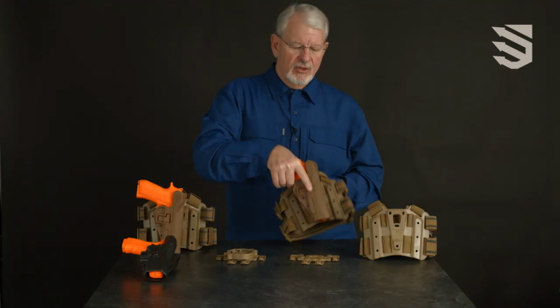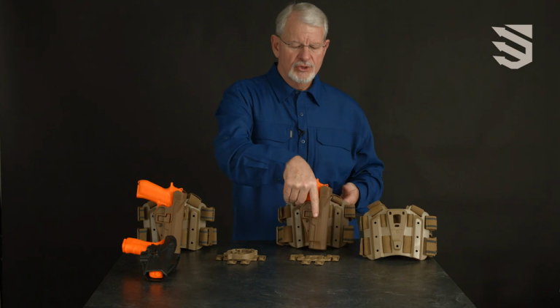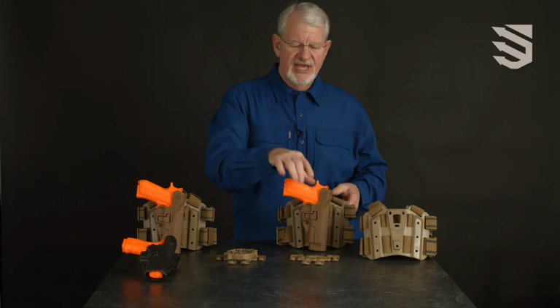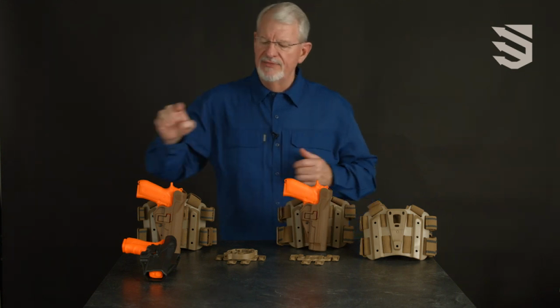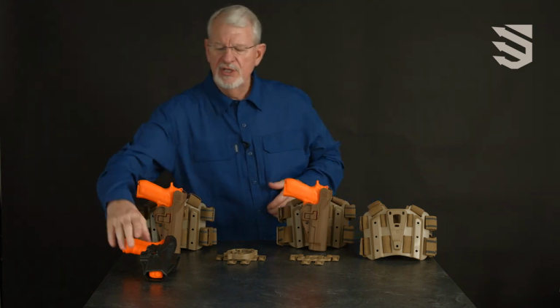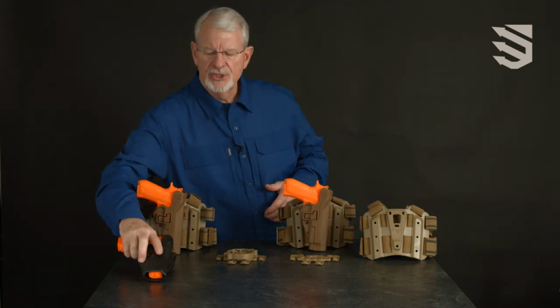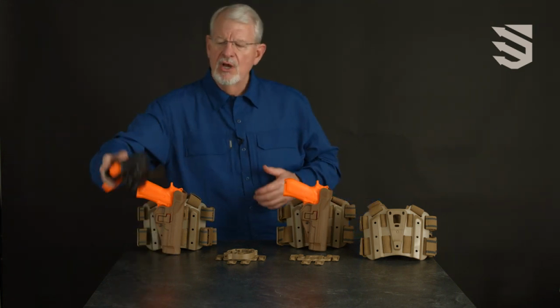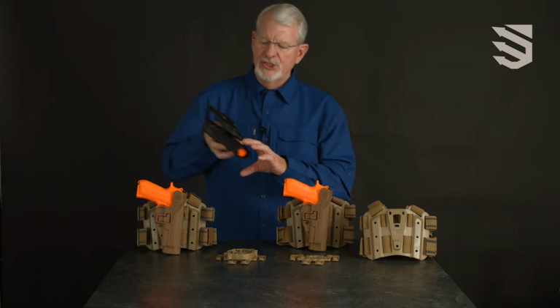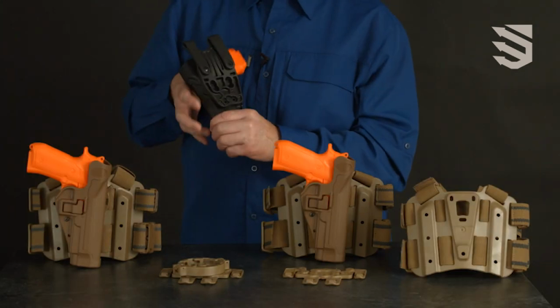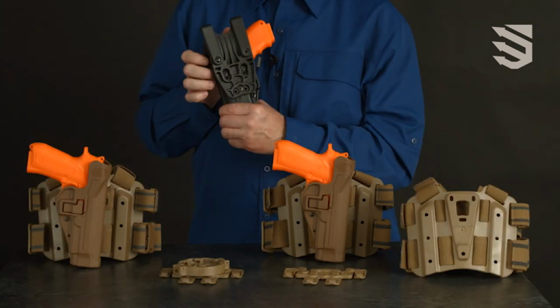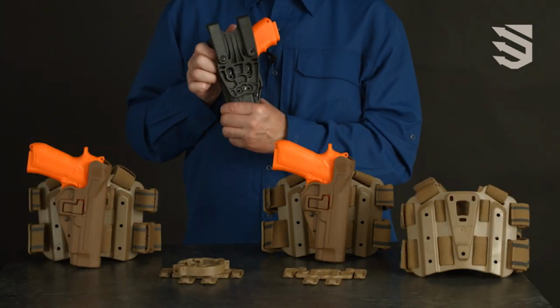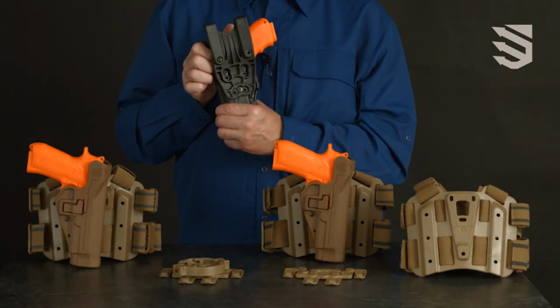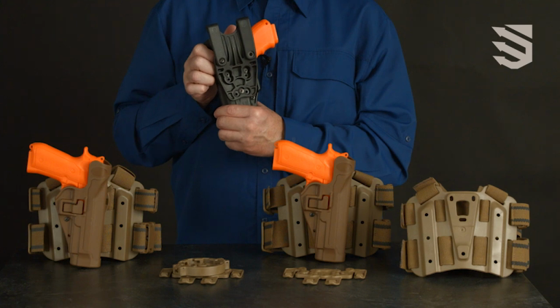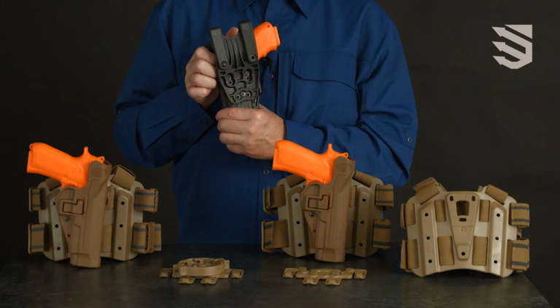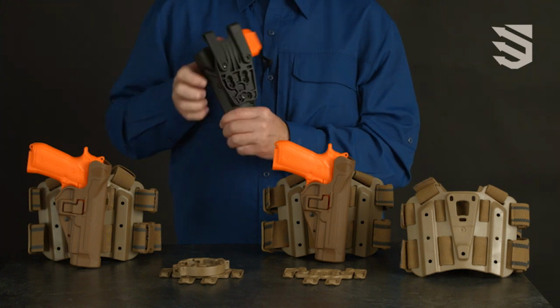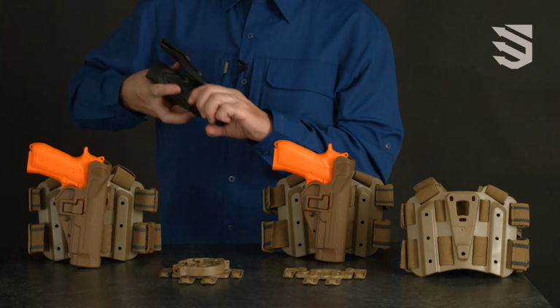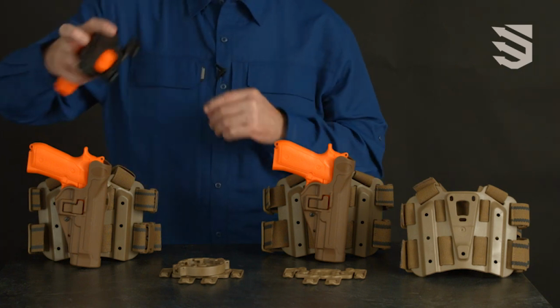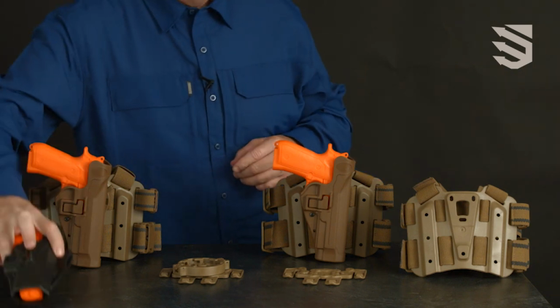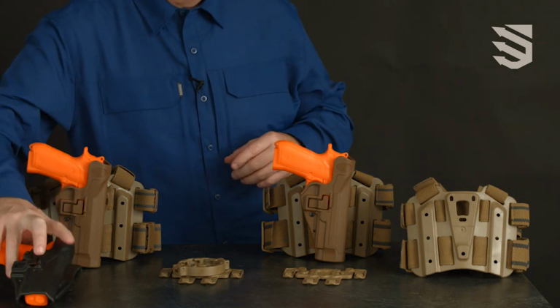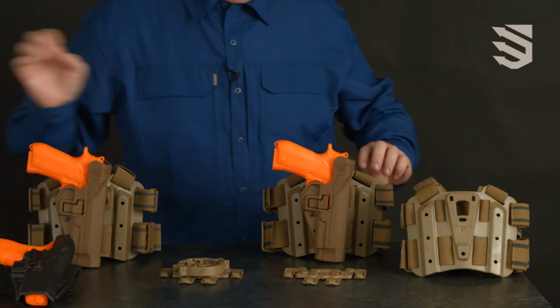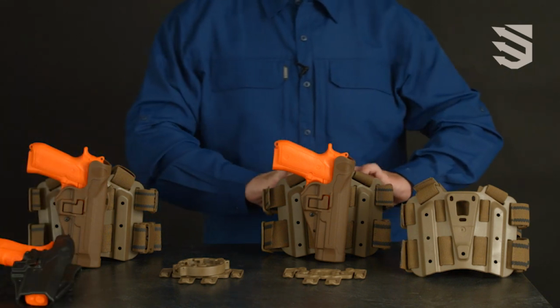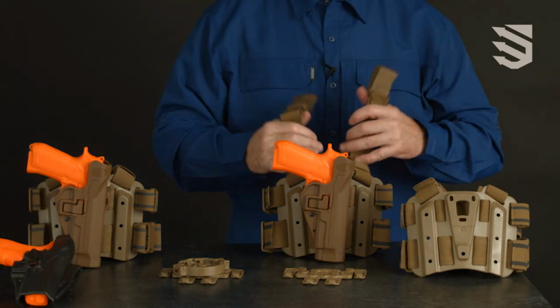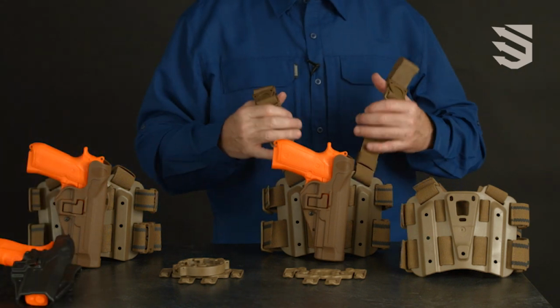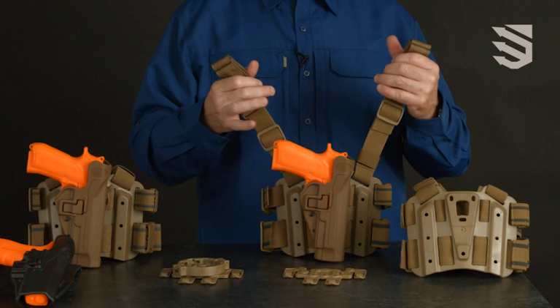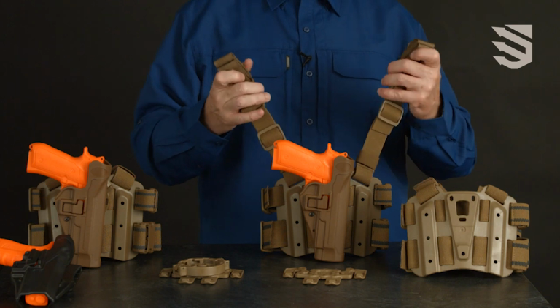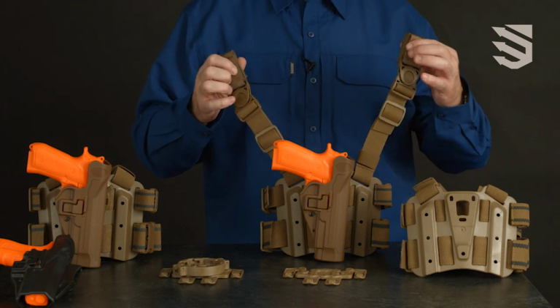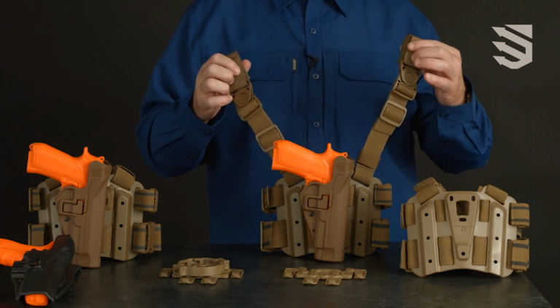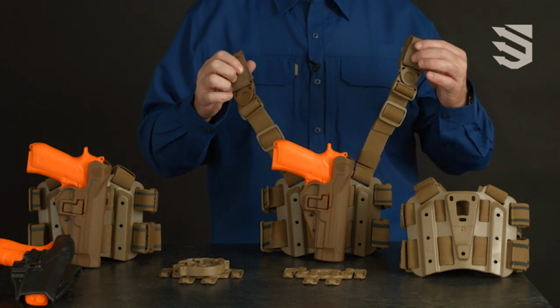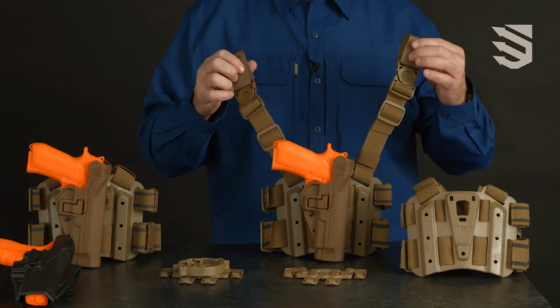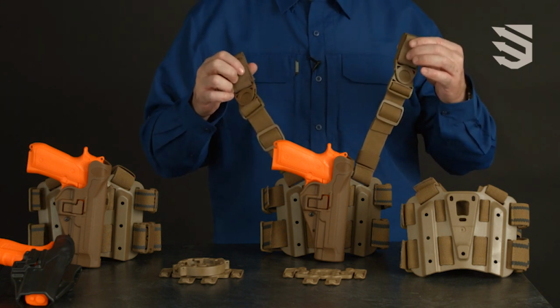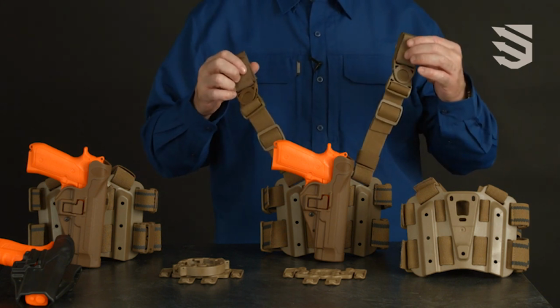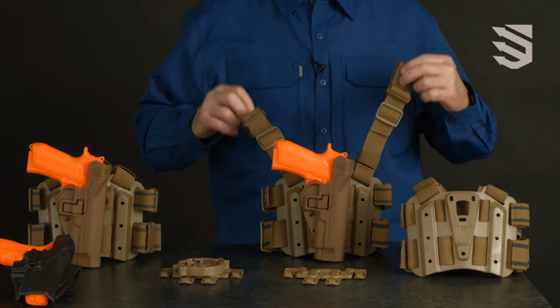The holster is available in the duty version on a jacket slot angle adjustable belt loop, and in the tactical version on our proprietary Blackhawk Y-harness Serpa thigh platform.